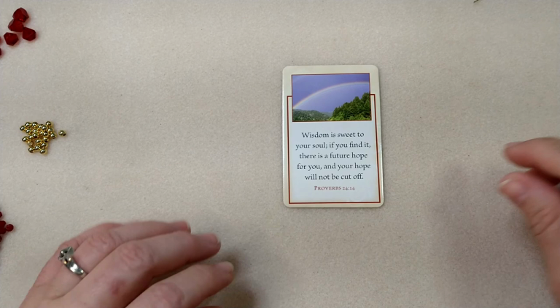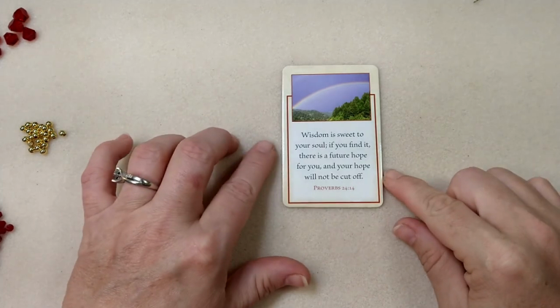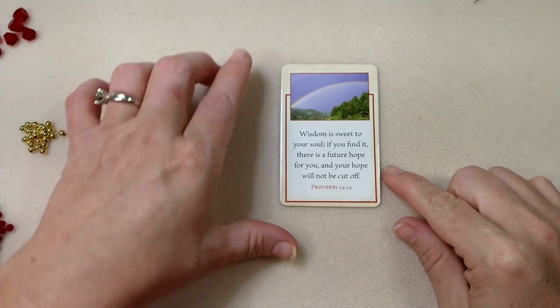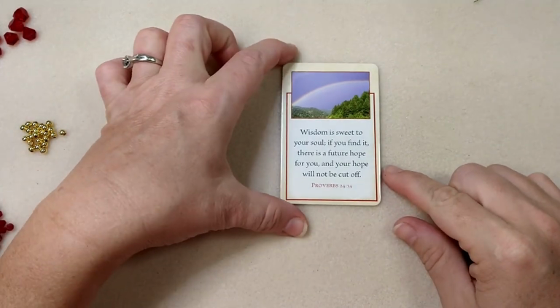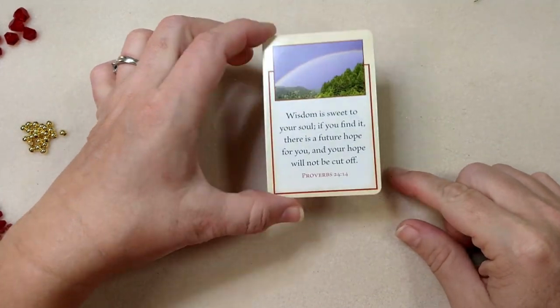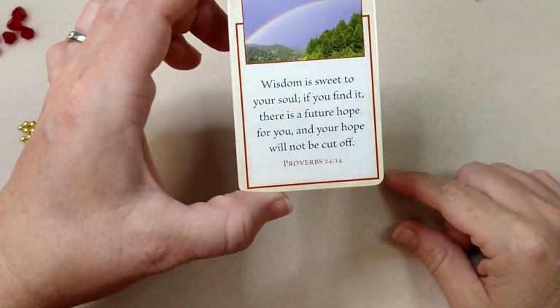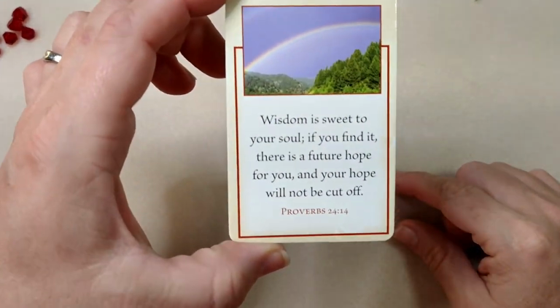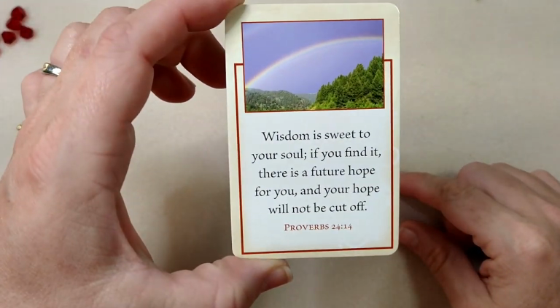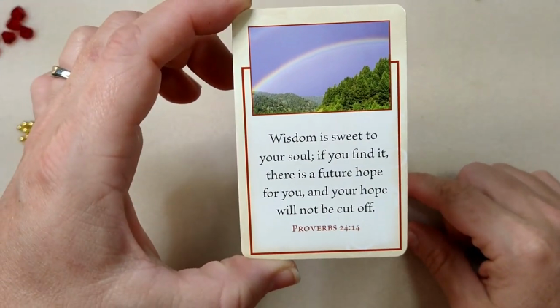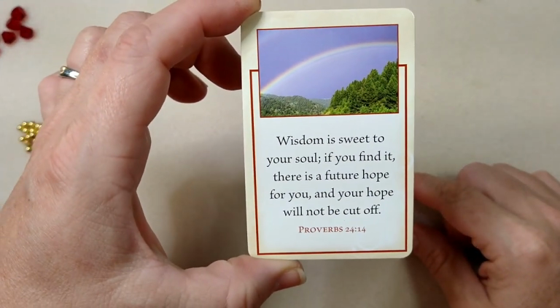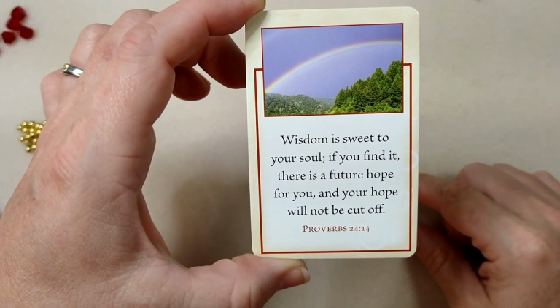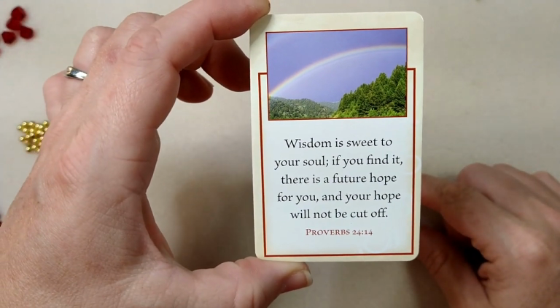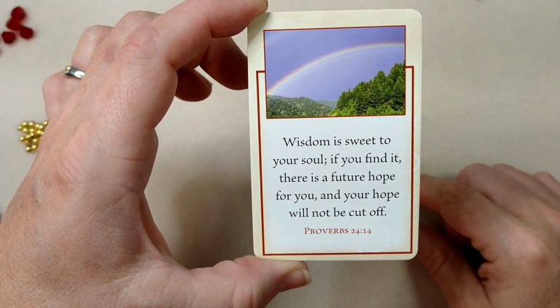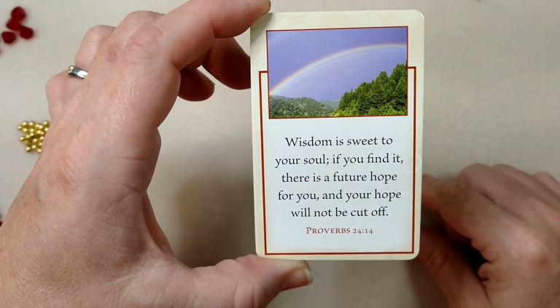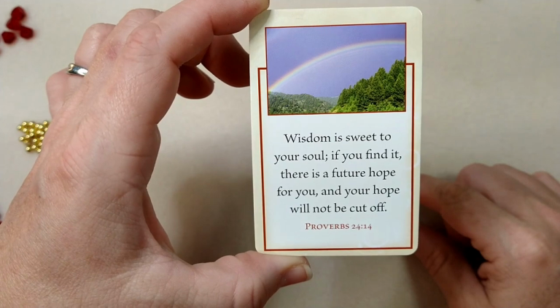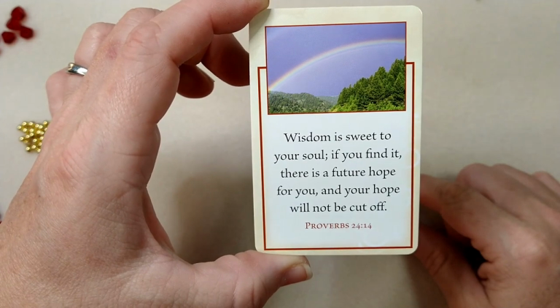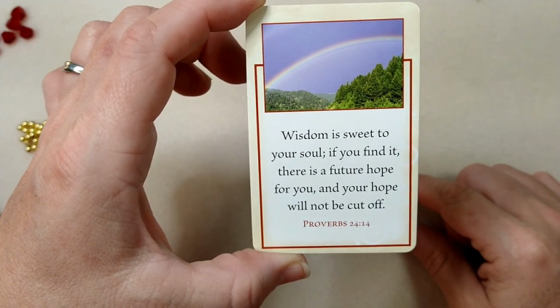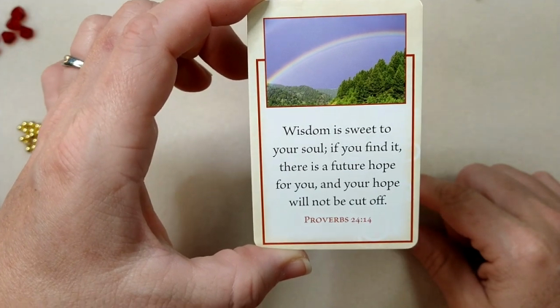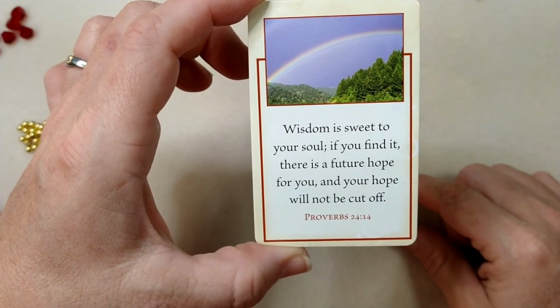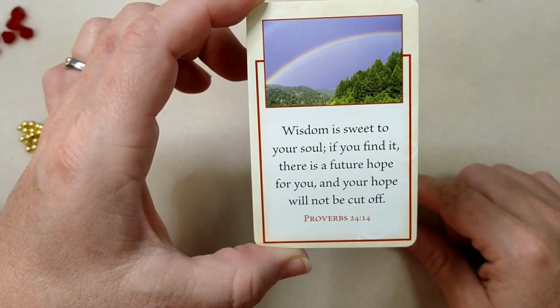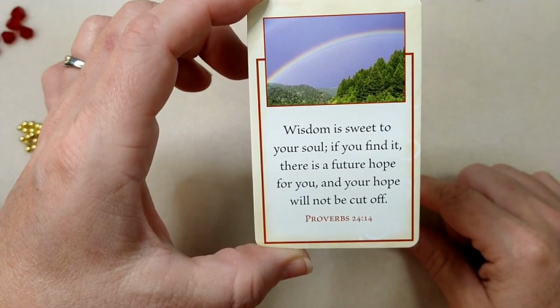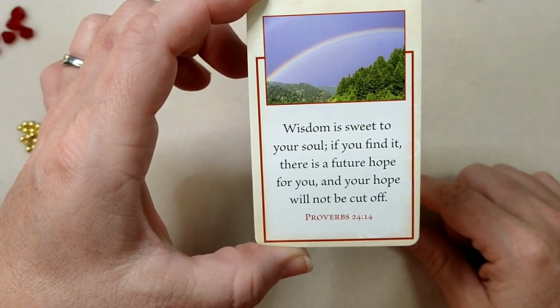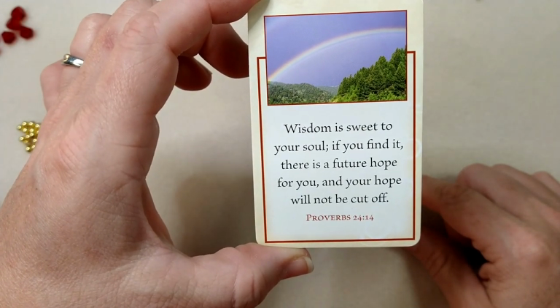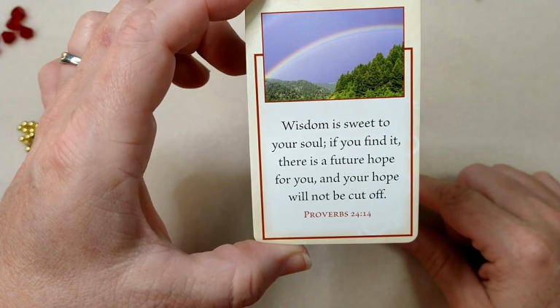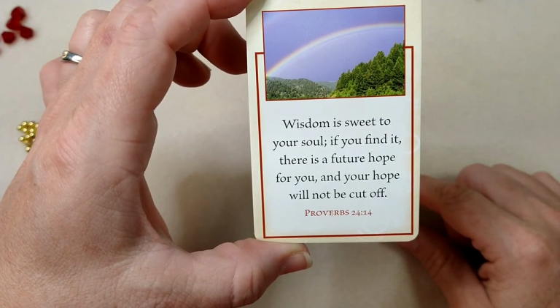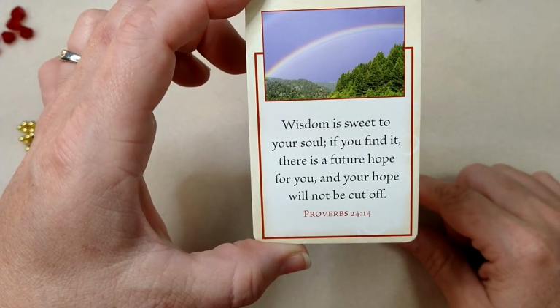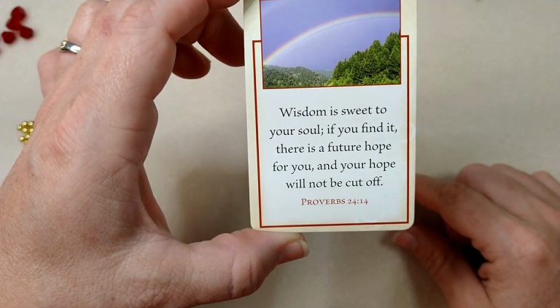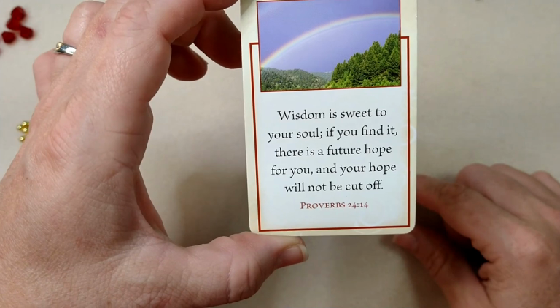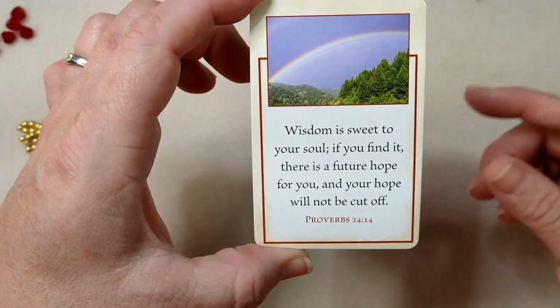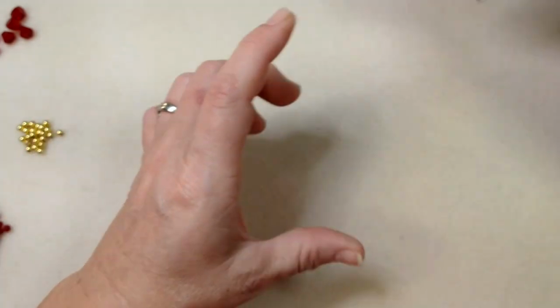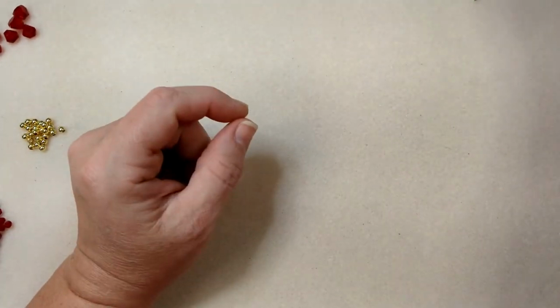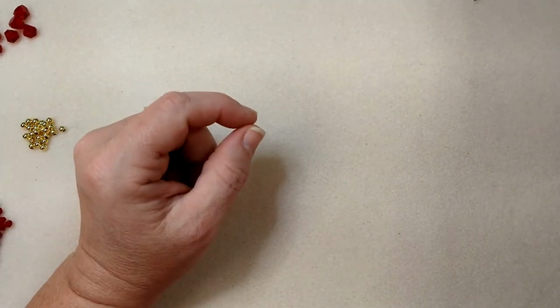So first of all, our encouraging word for today is Proverbs 24:14. Wisdom is sweet to your soul. If you find it, there is a future hope for you, and your hope will not be cut off. That's a good one.